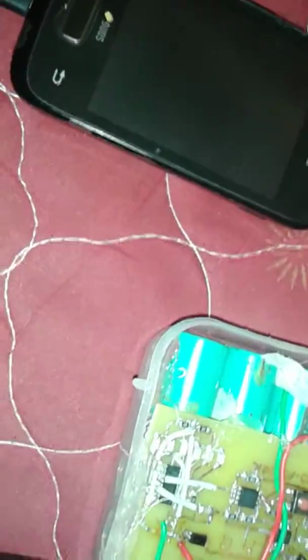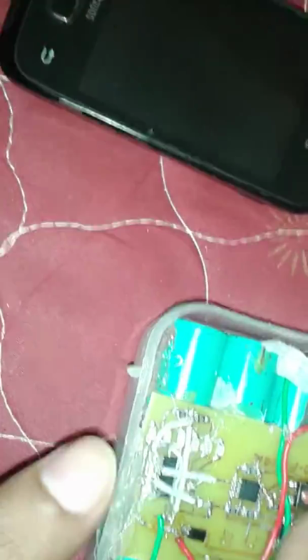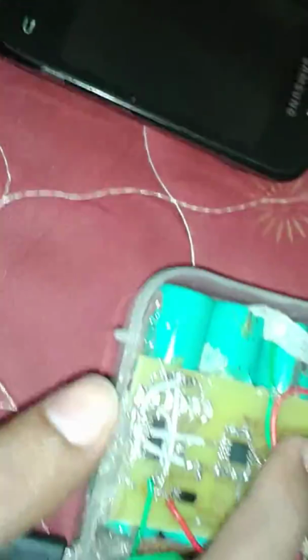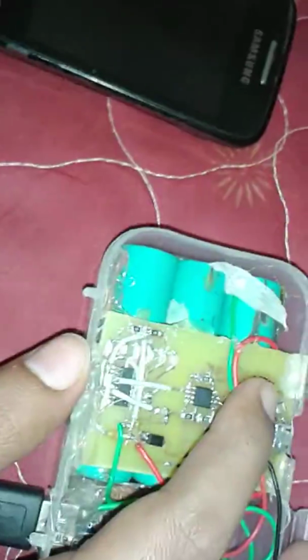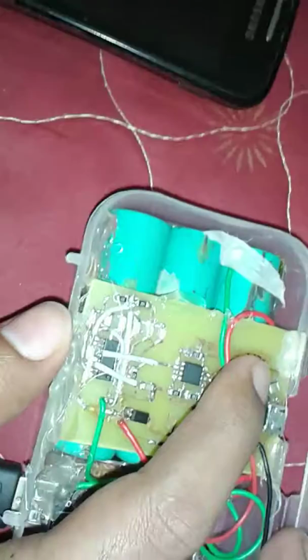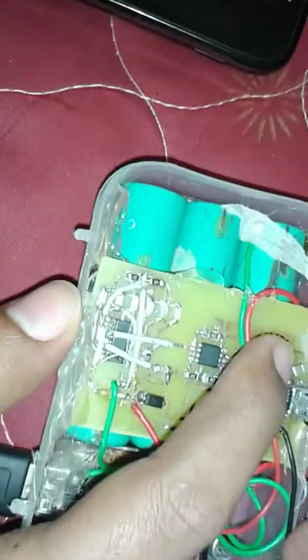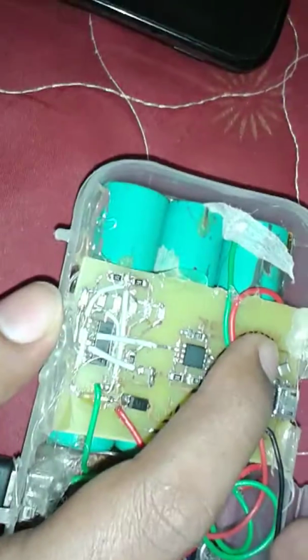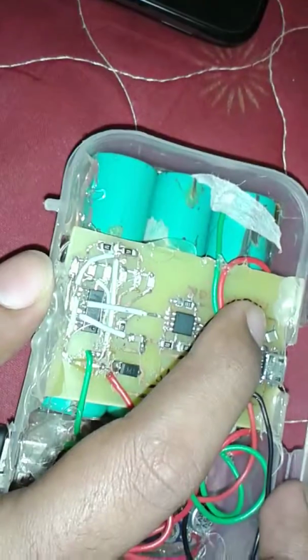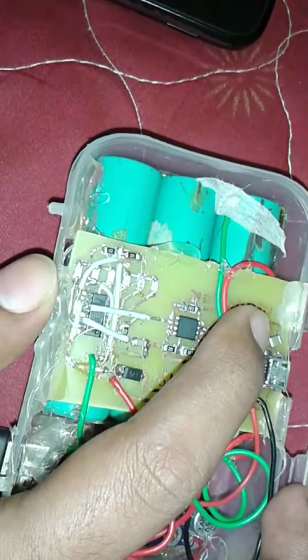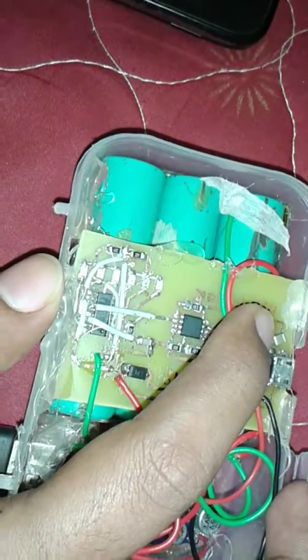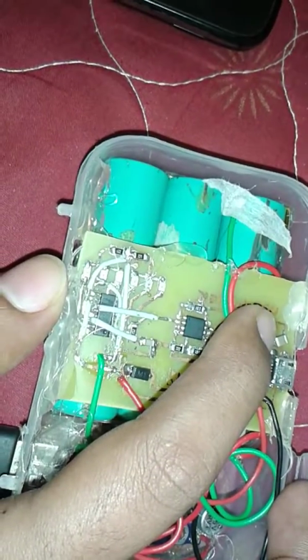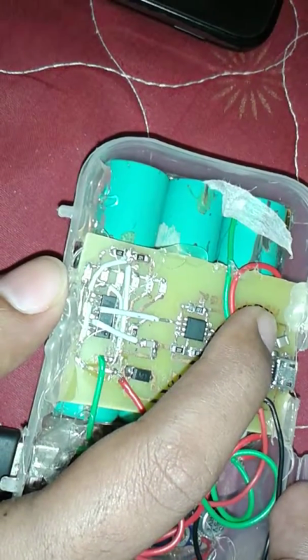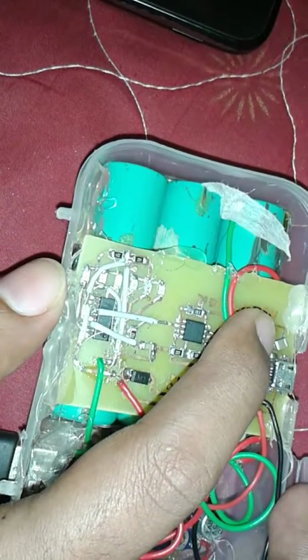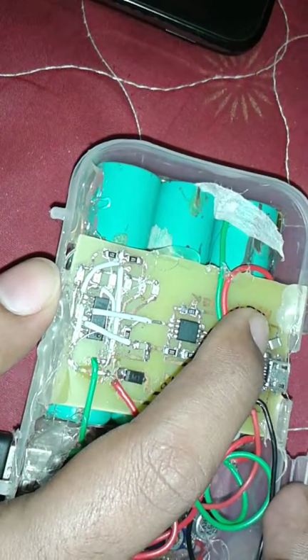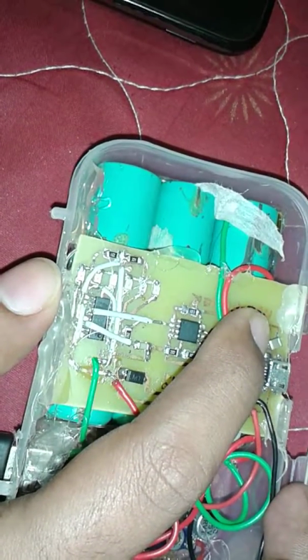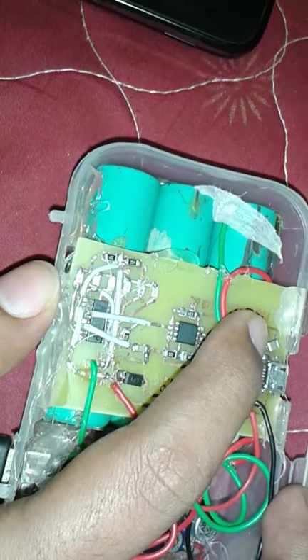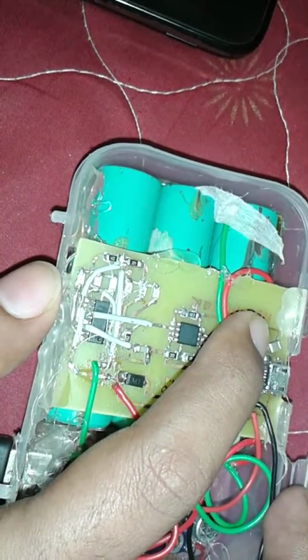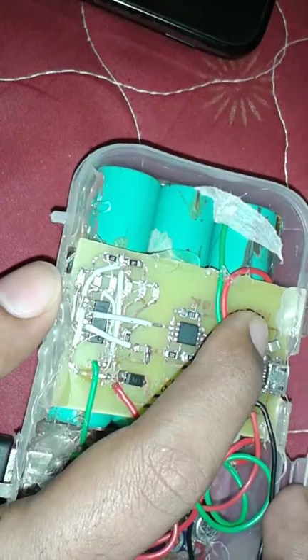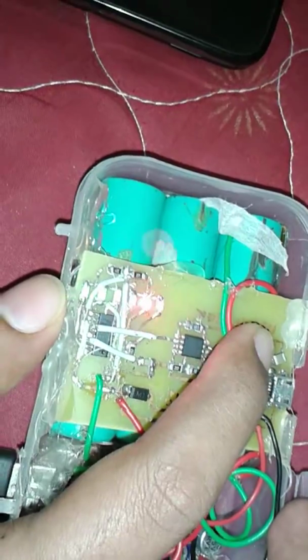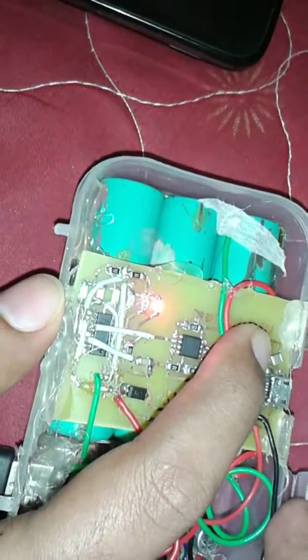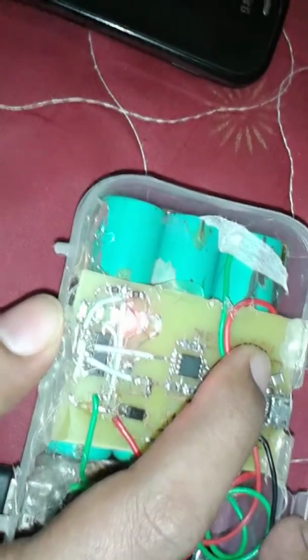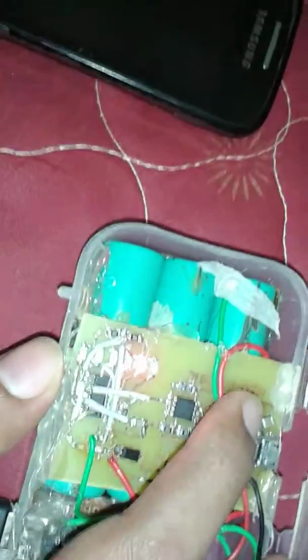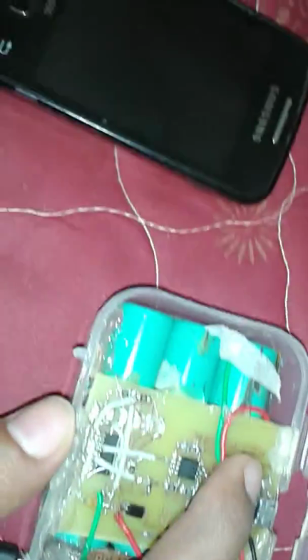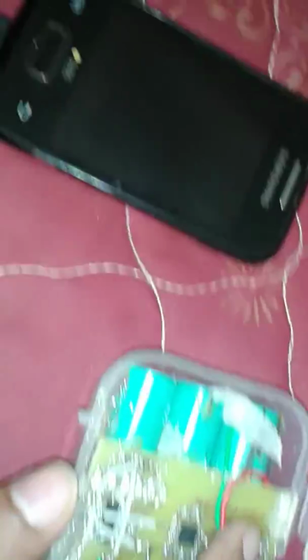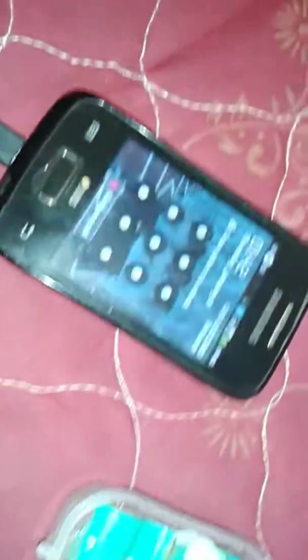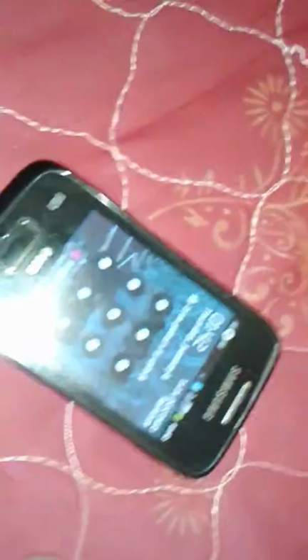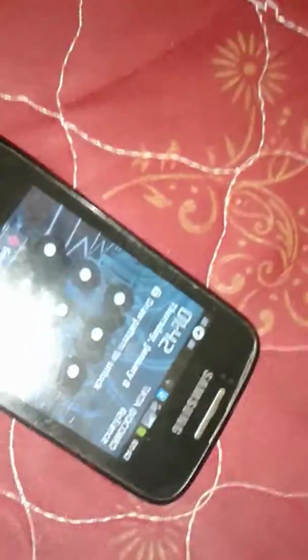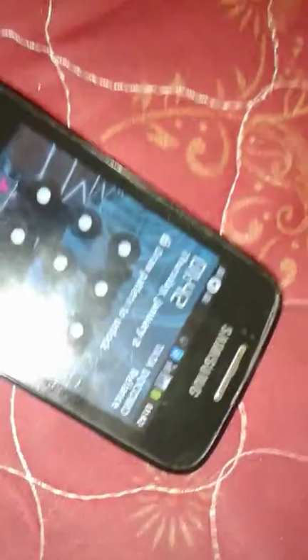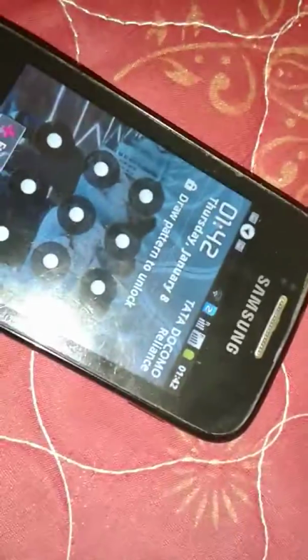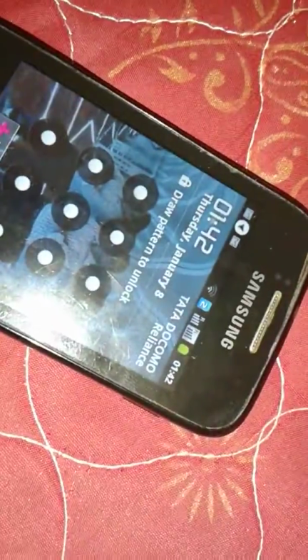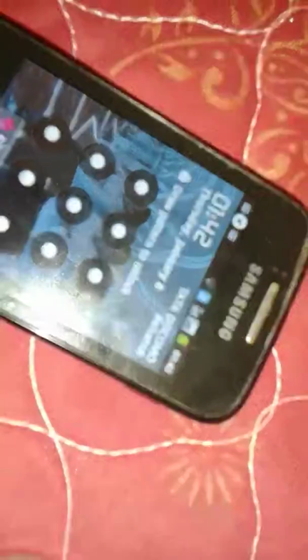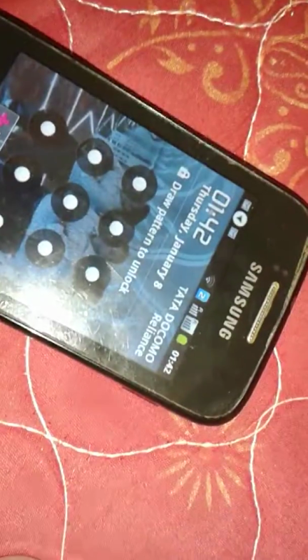Right now it is in the power-on condition. If I keep pressing the switch for three seconds it turns off, and the mobile is not charging, as you can see.